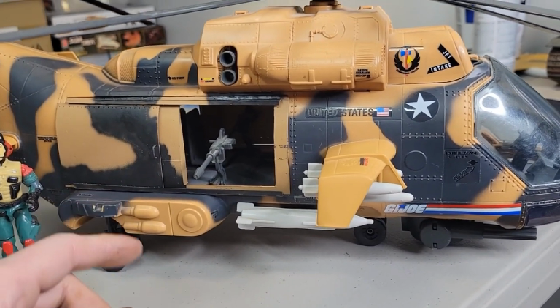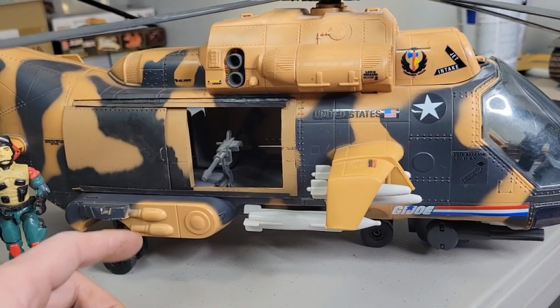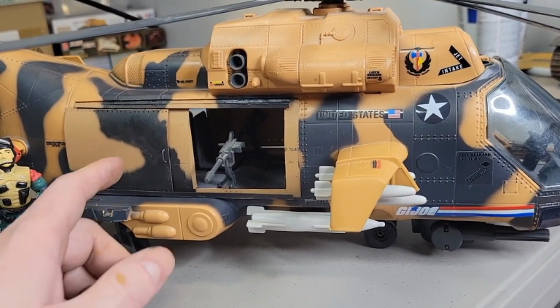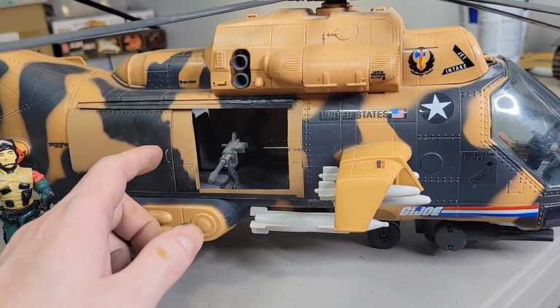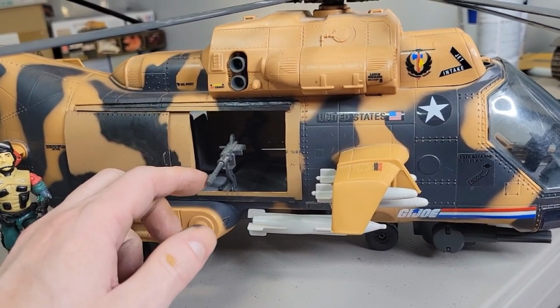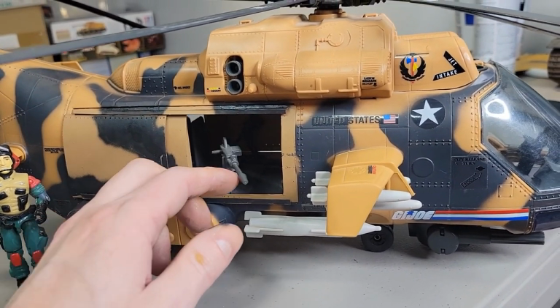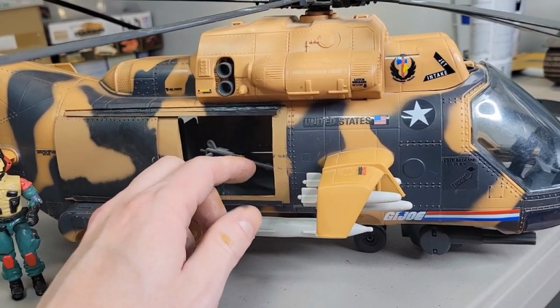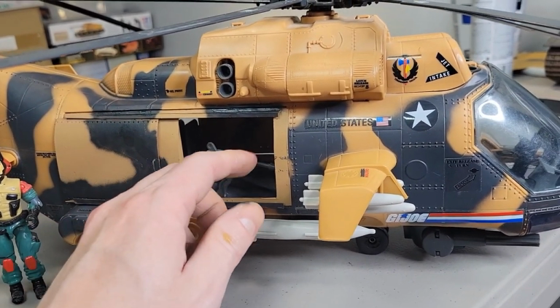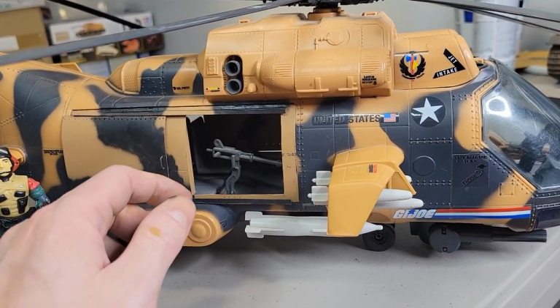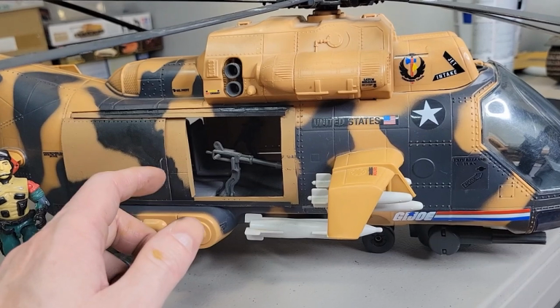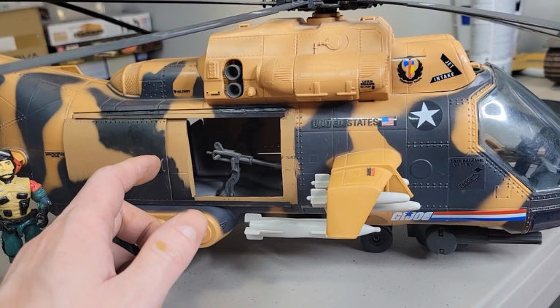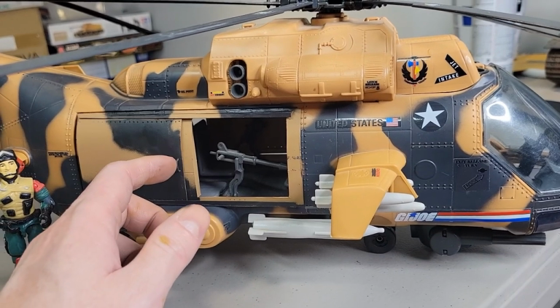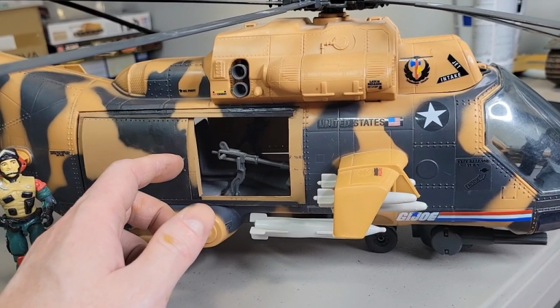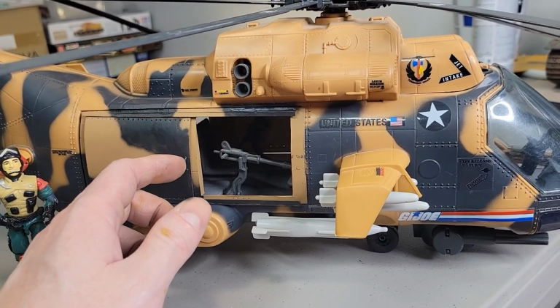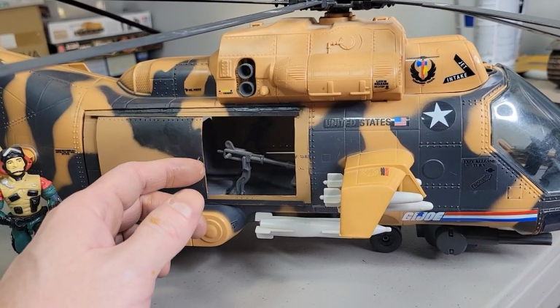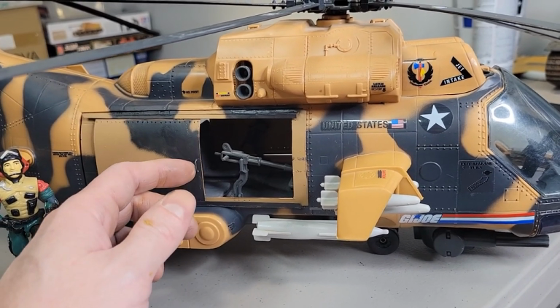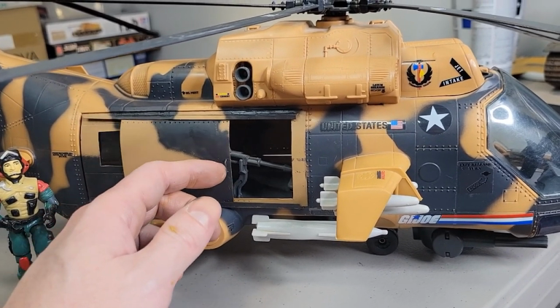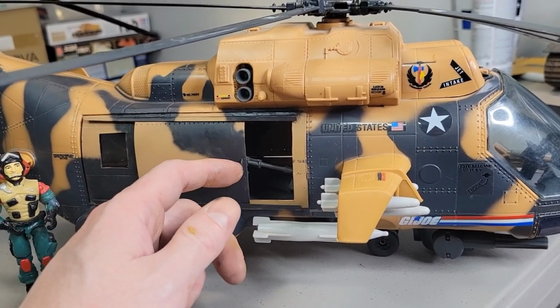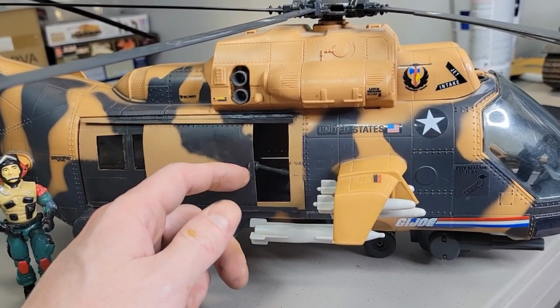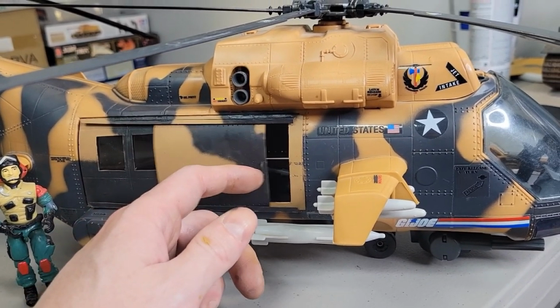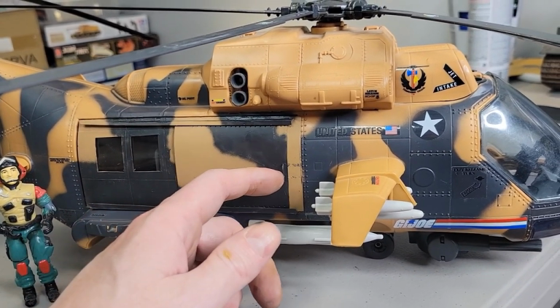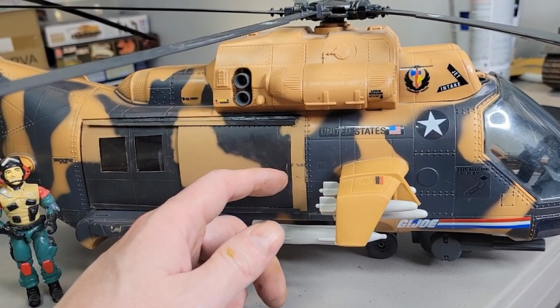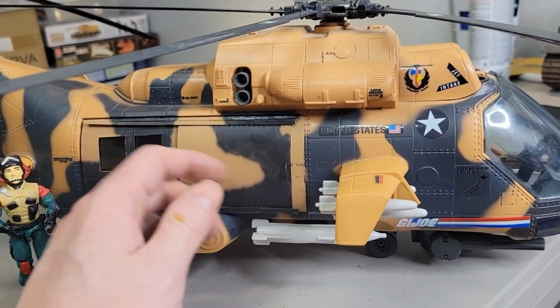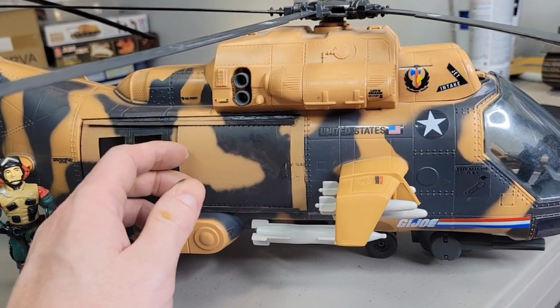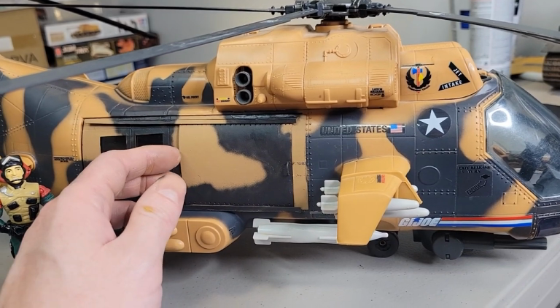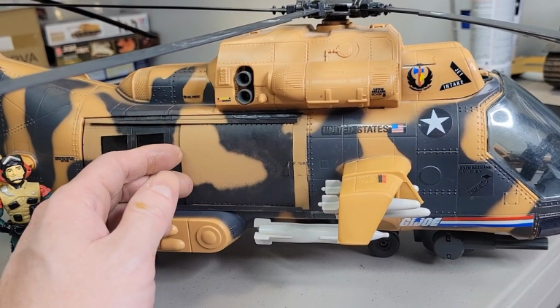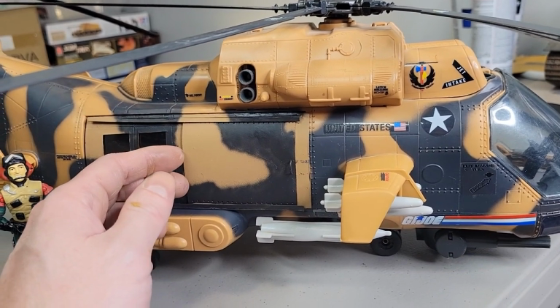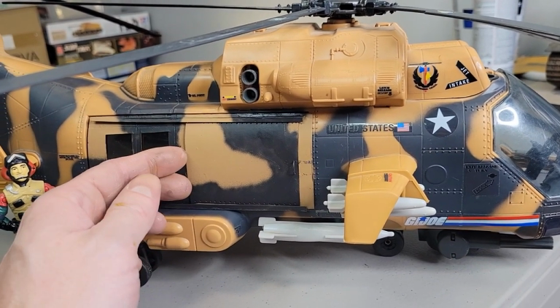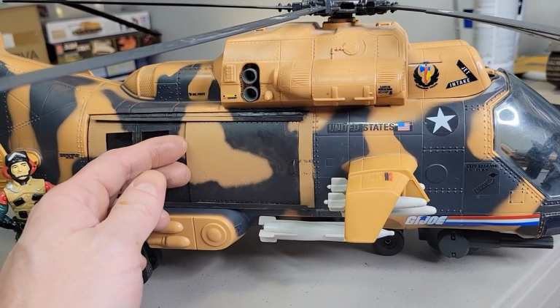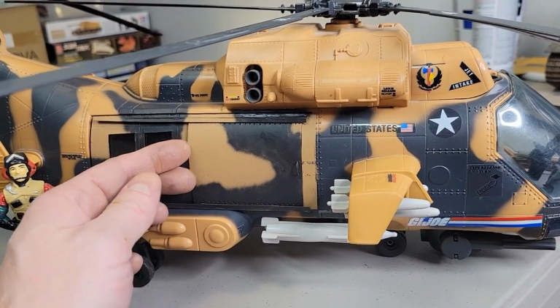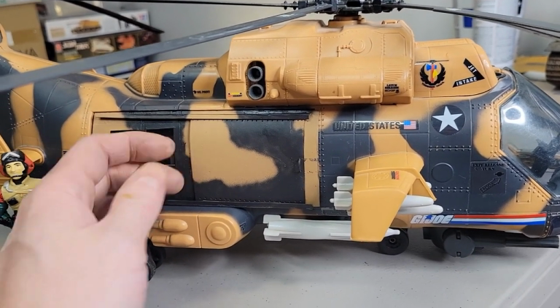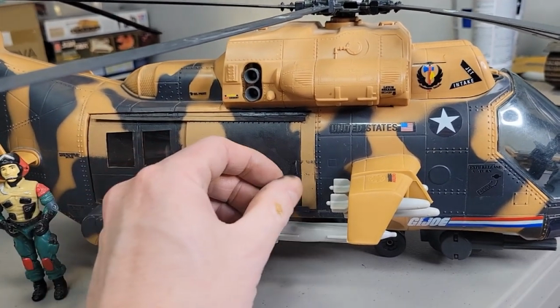The hardest thing I found about it was matching the paint. And because we have shortages everywhere, I don't know if you blame China or Joe Biden. I know which one I blame, and it's not China.